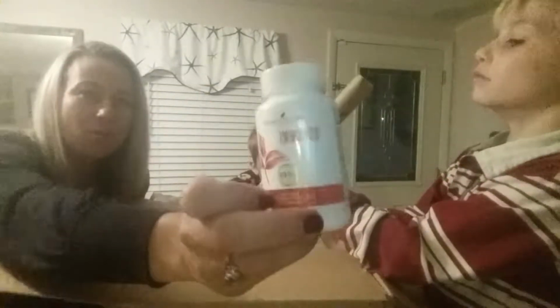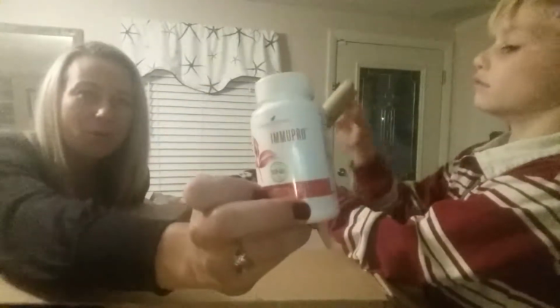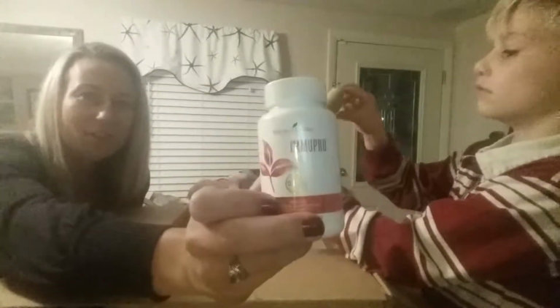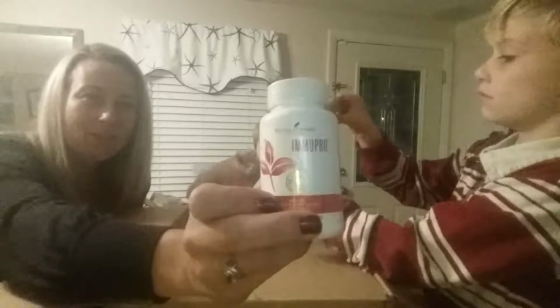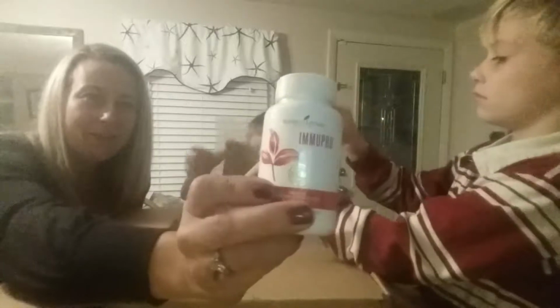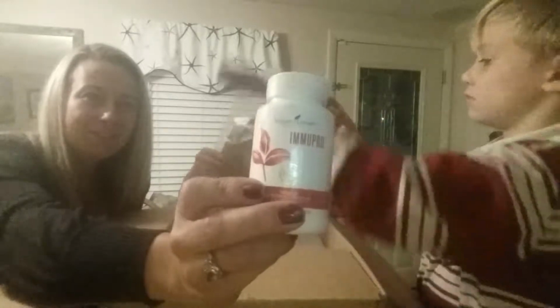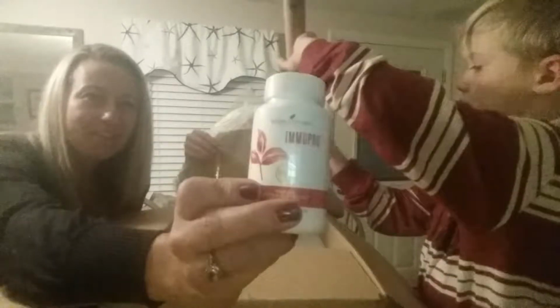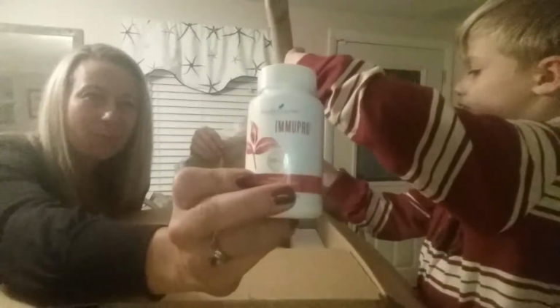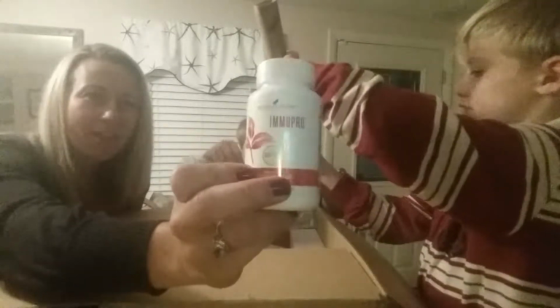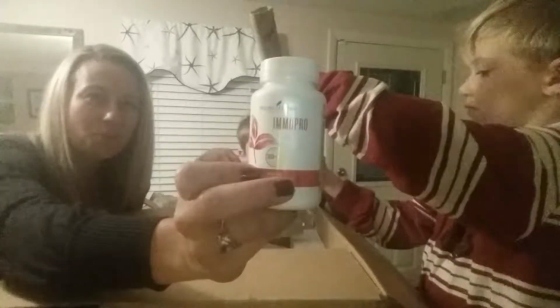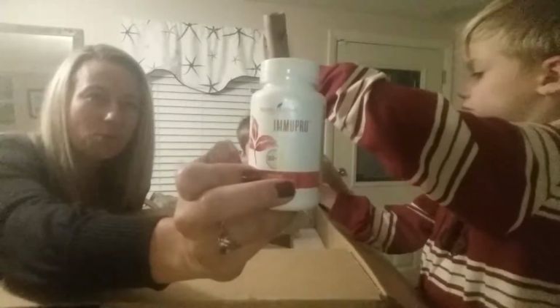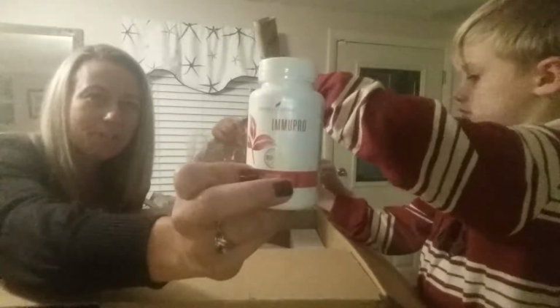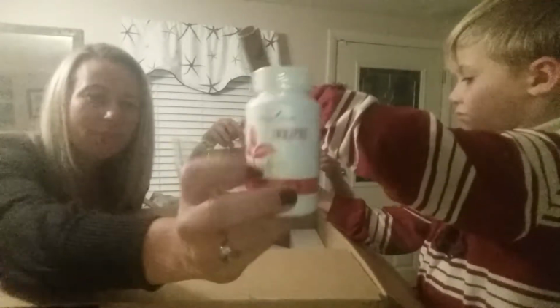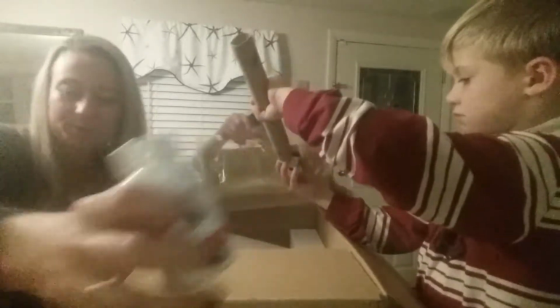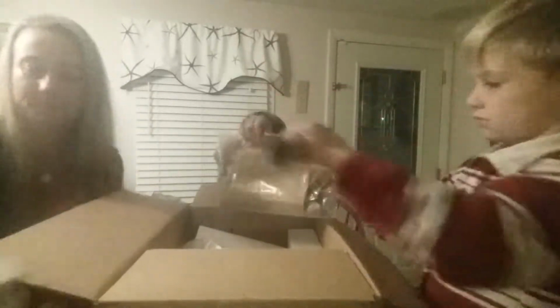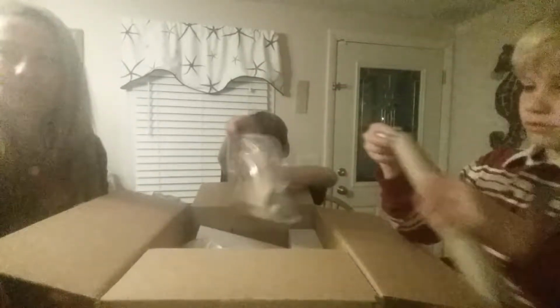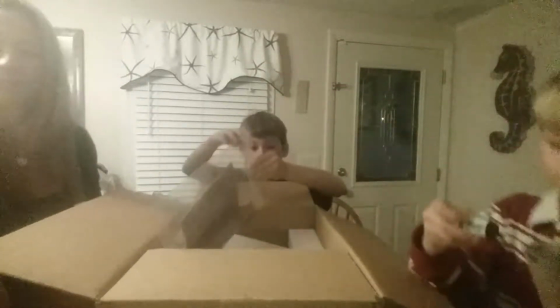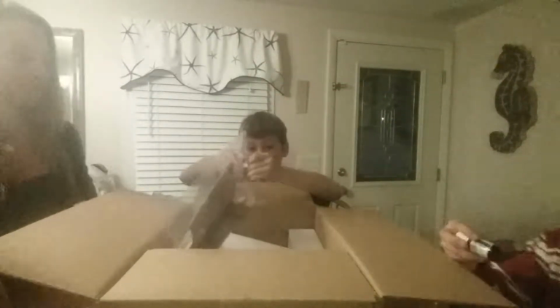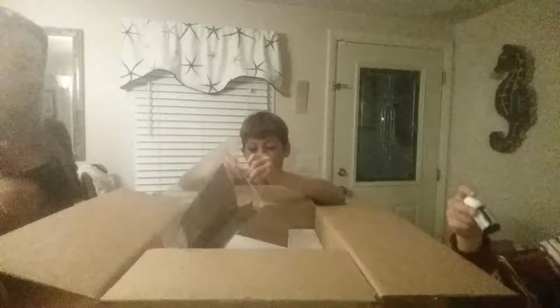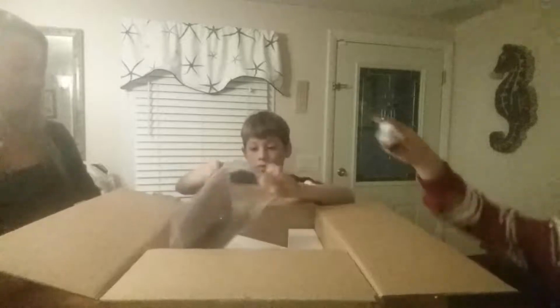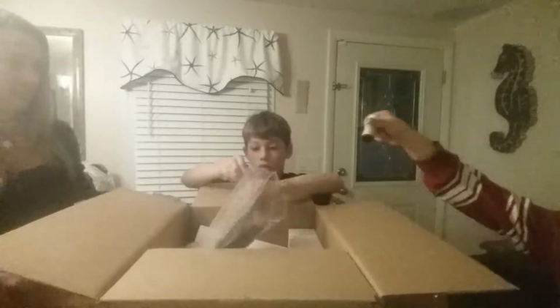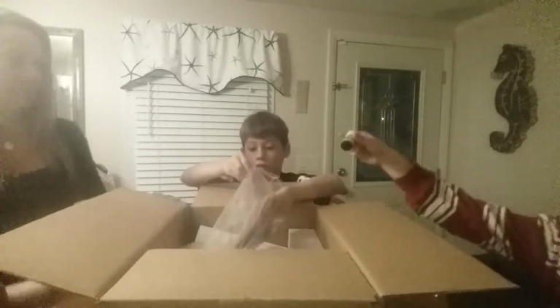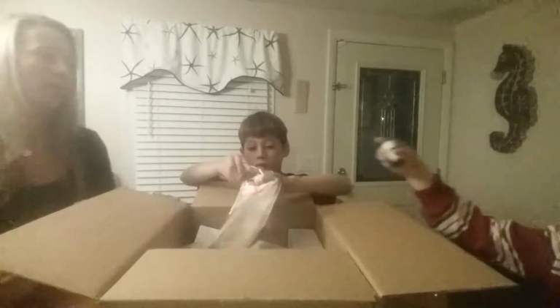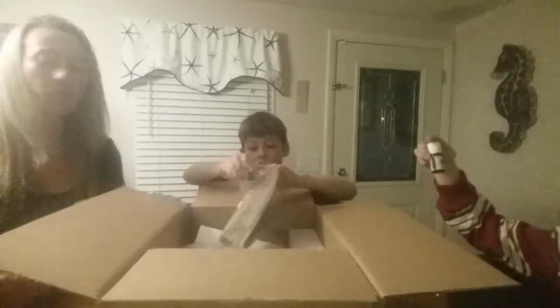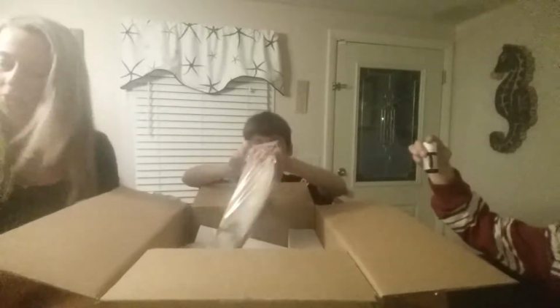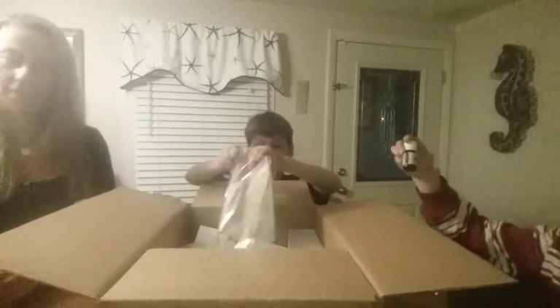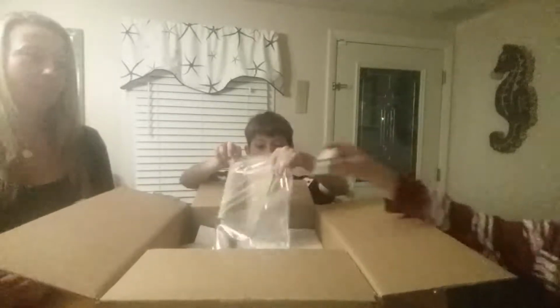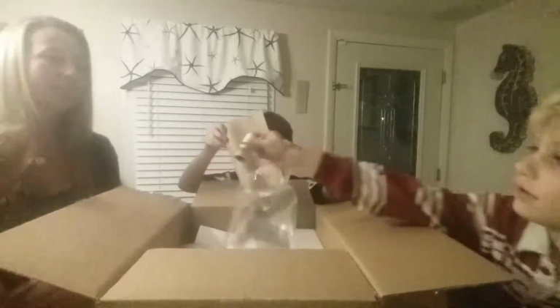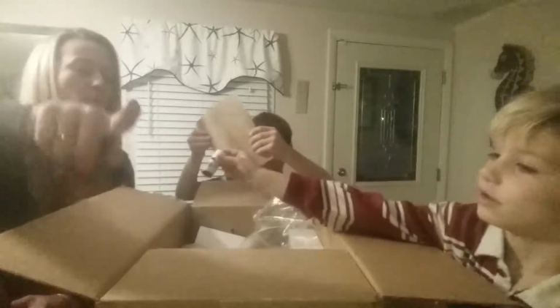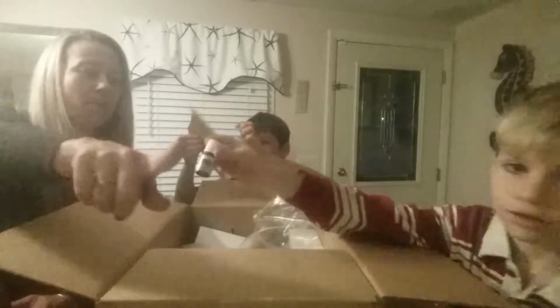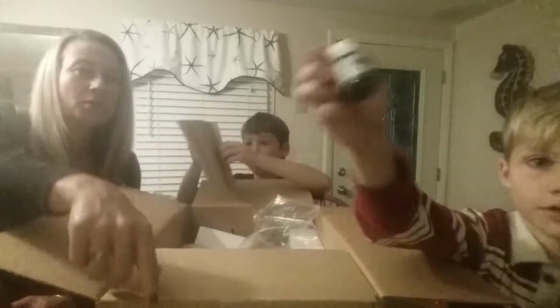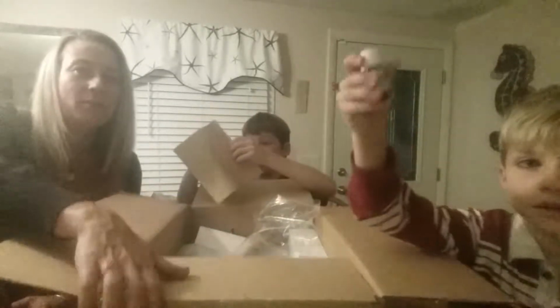Immupro is another supplement that we added to our order this month. Alright, Owen, what do you have? Can you hold it up and show everyone?